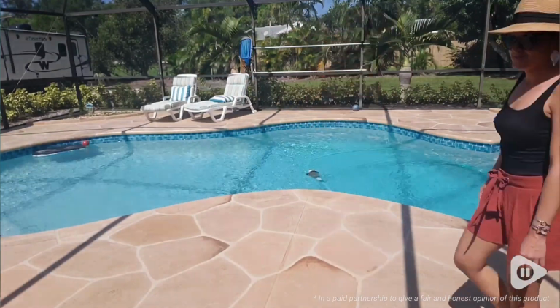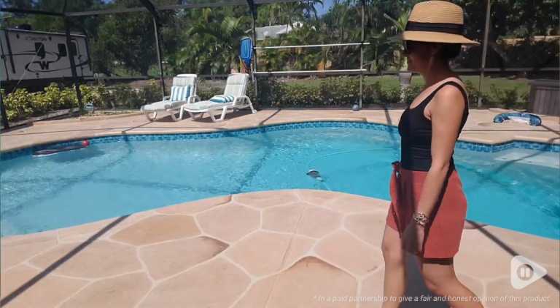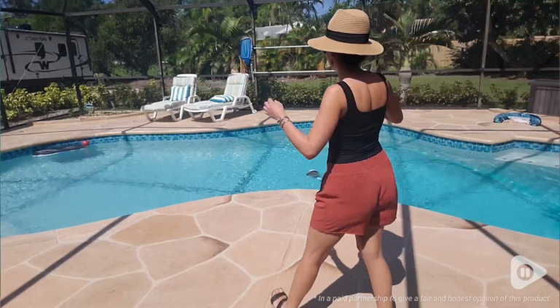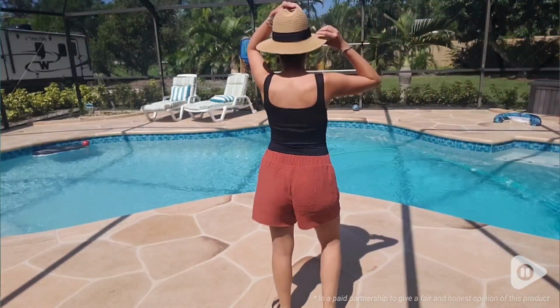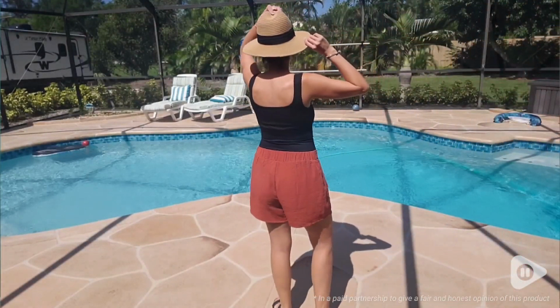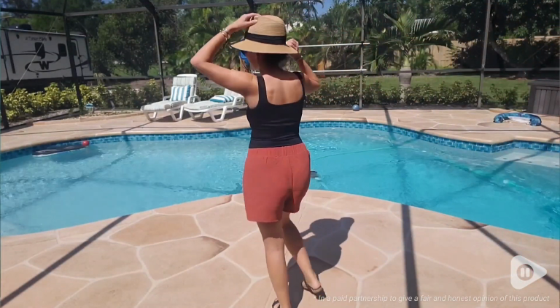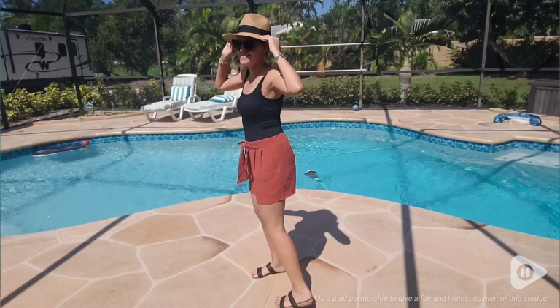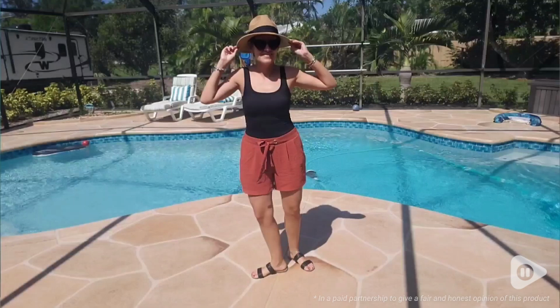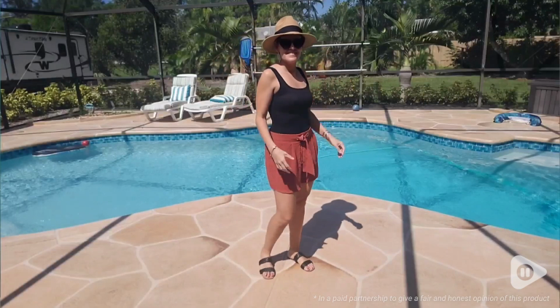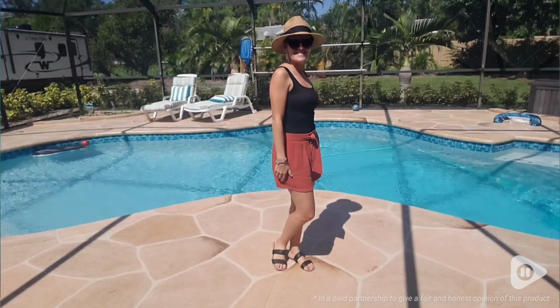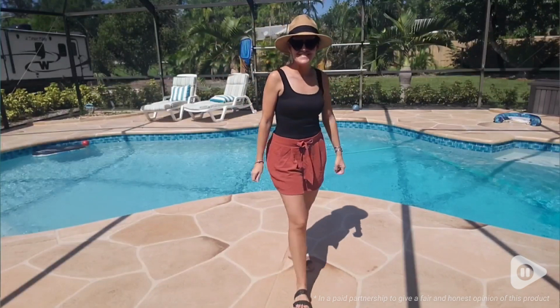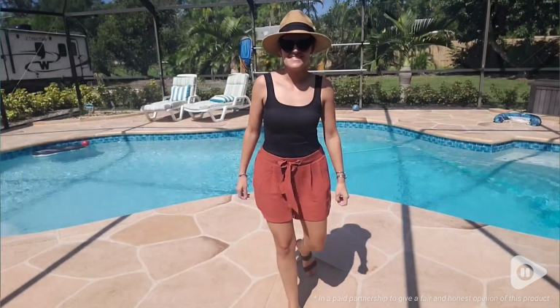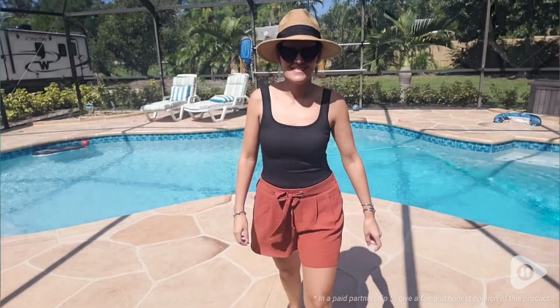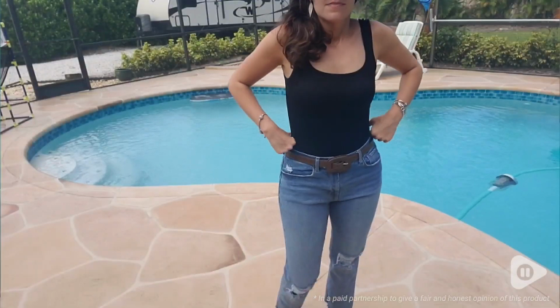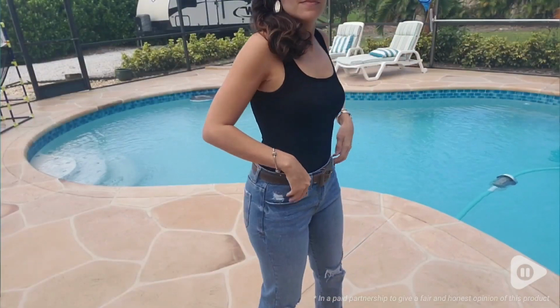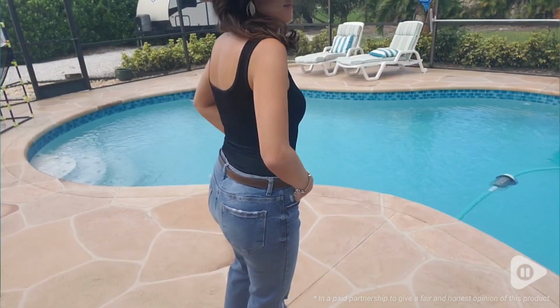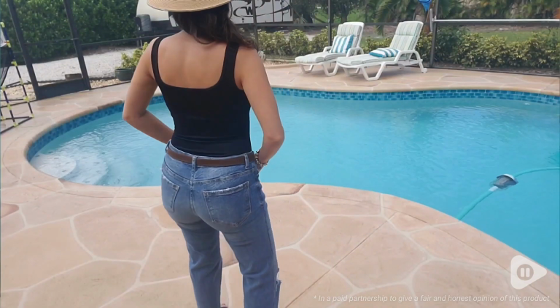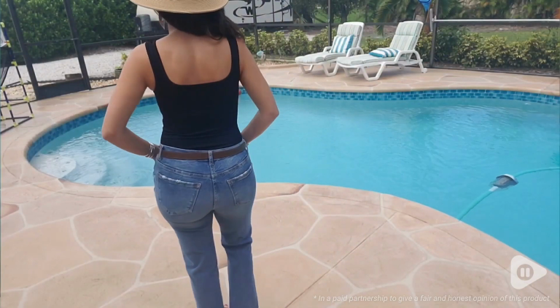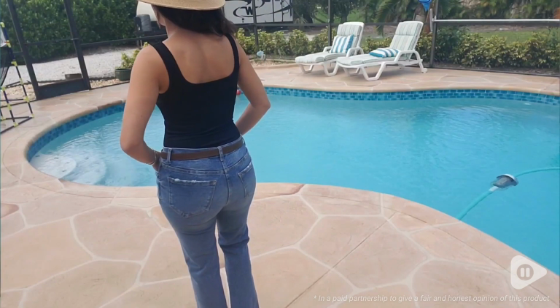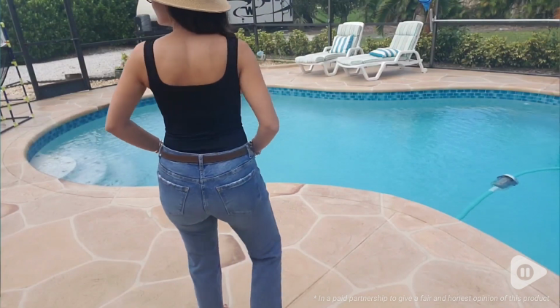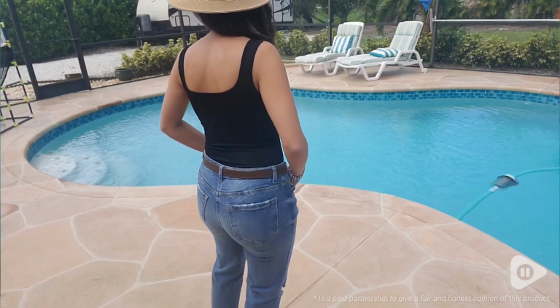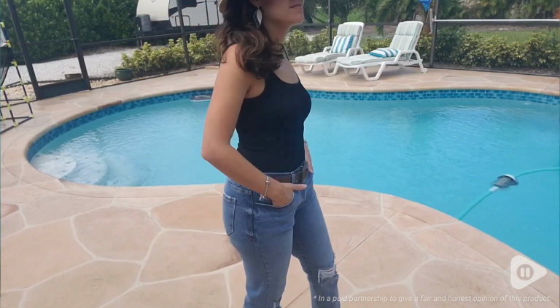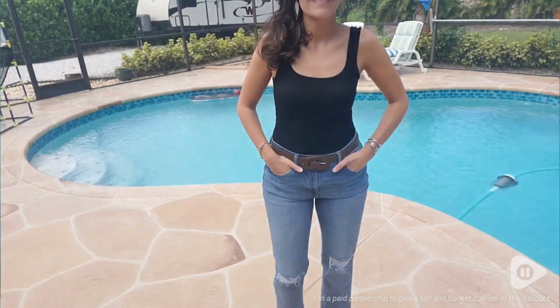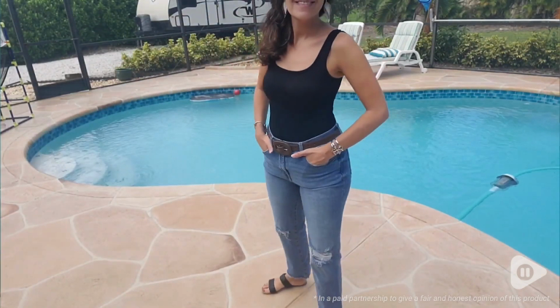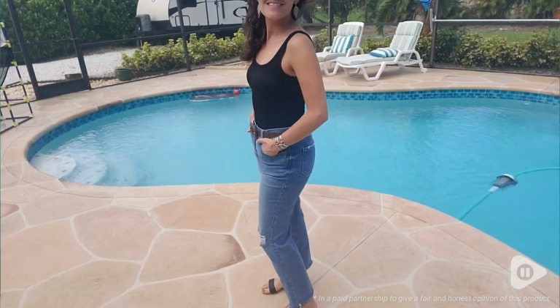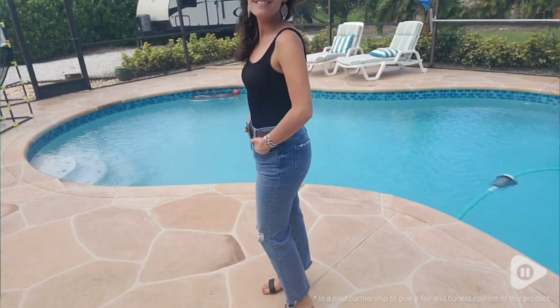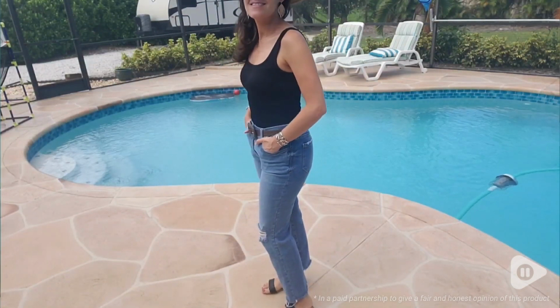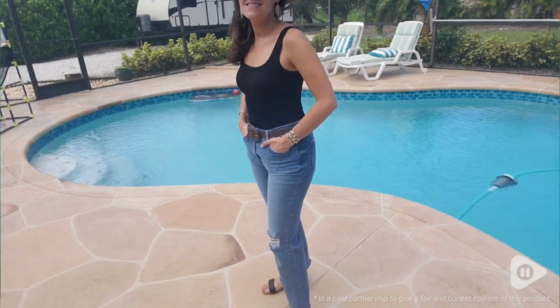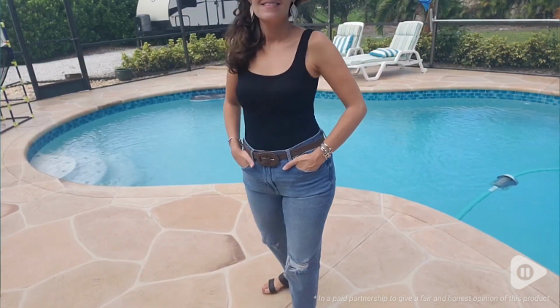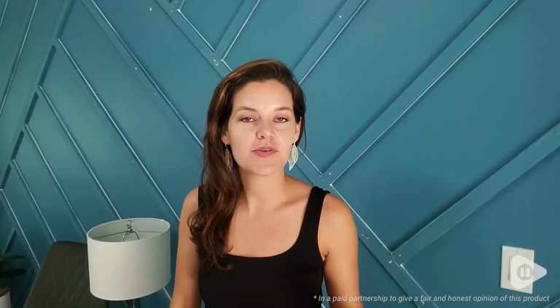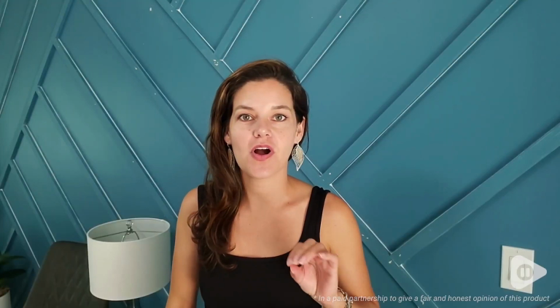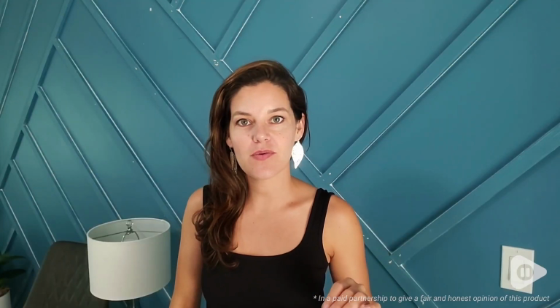I'm really happy that I found these and I like the detail on these, the stitching, the quality. The white bodysuits are not see-through. They are soft with a high cut leg and extremely comfortable for all day wear.